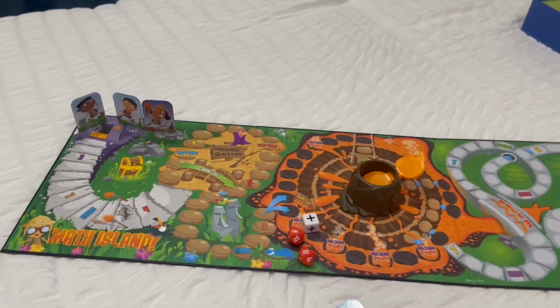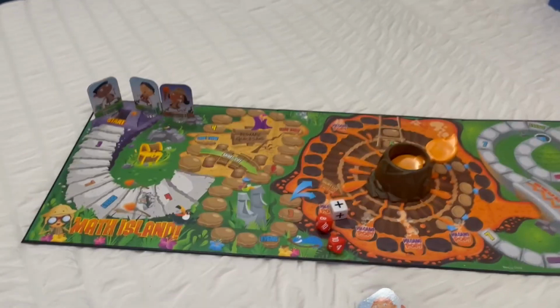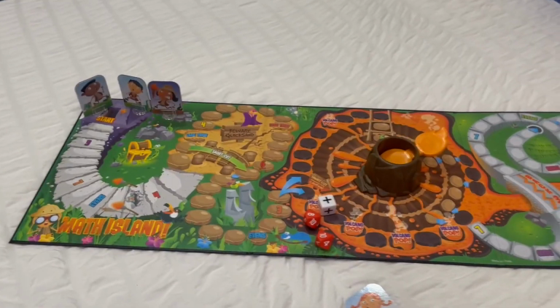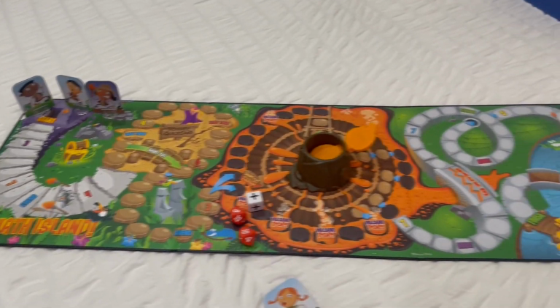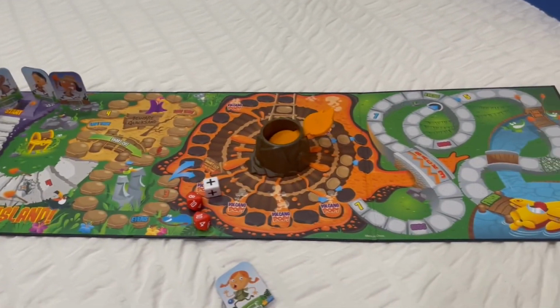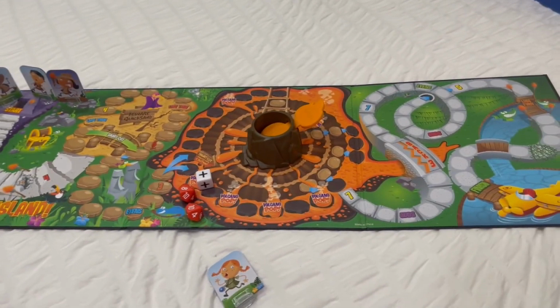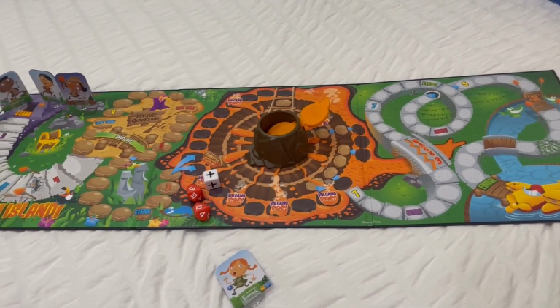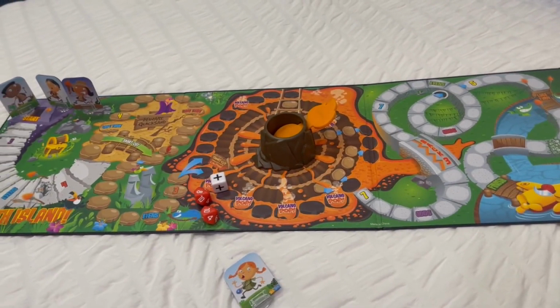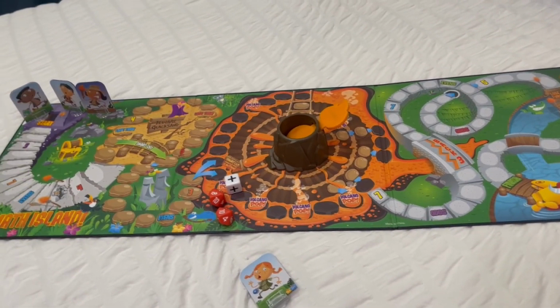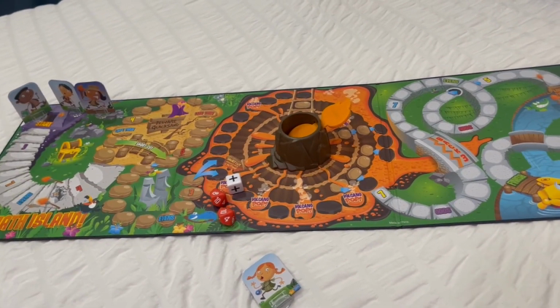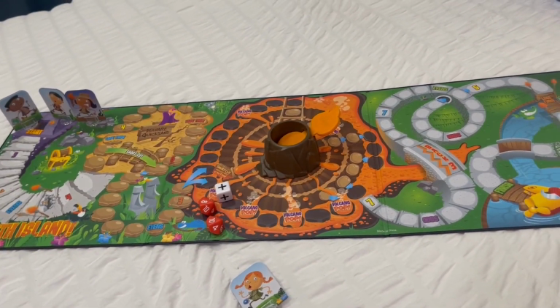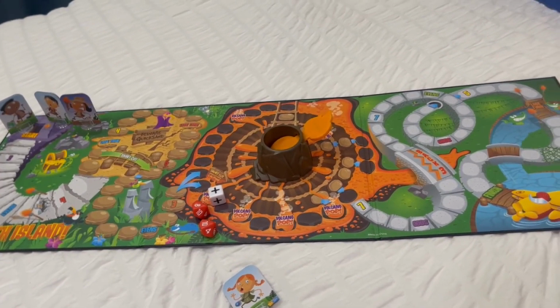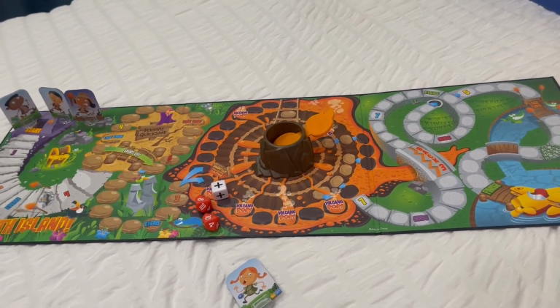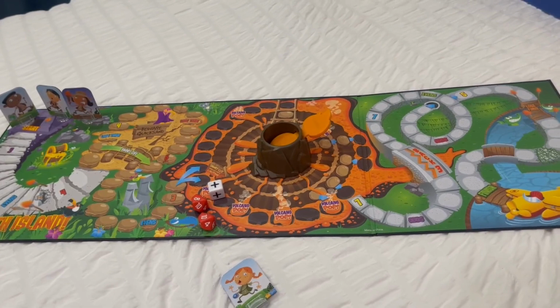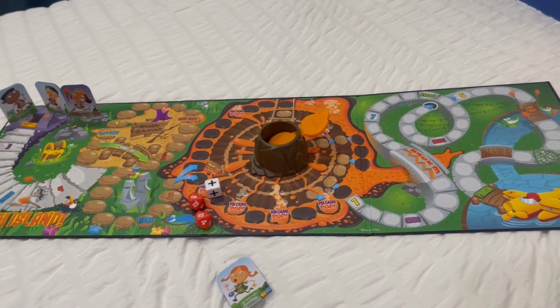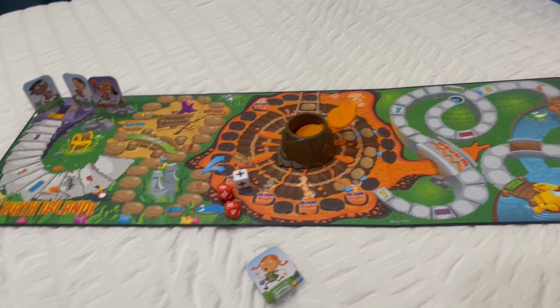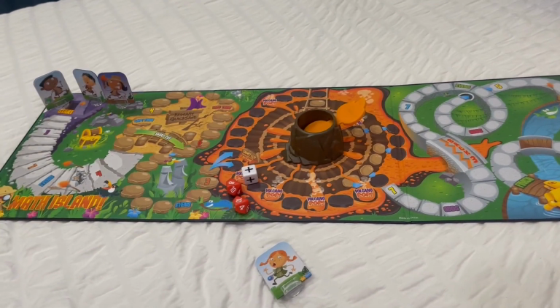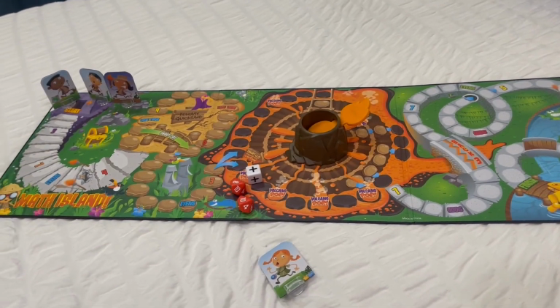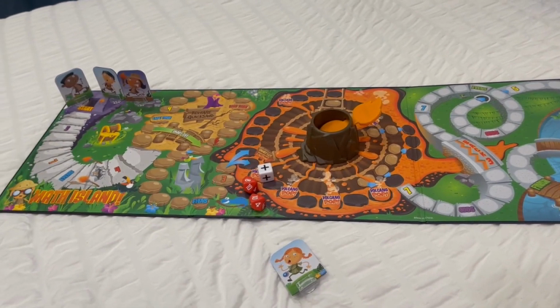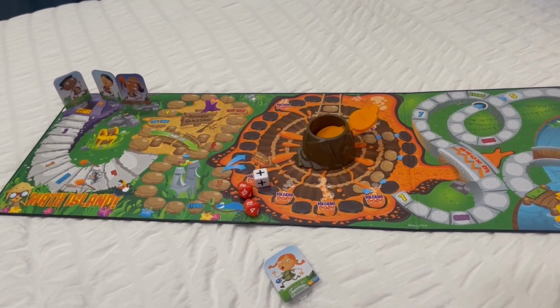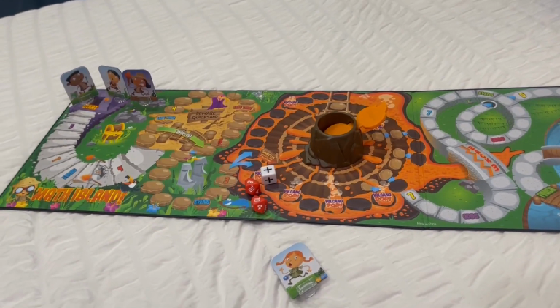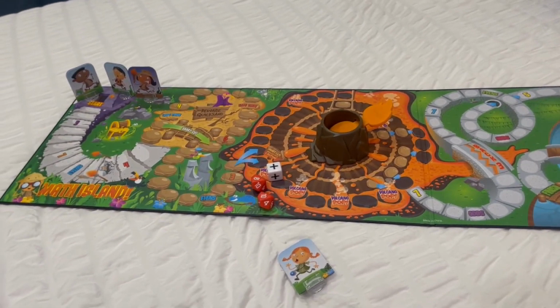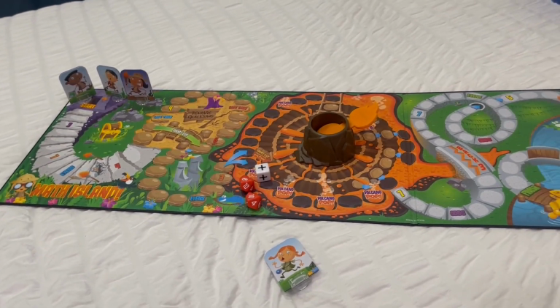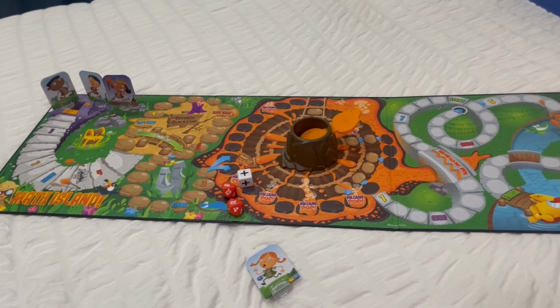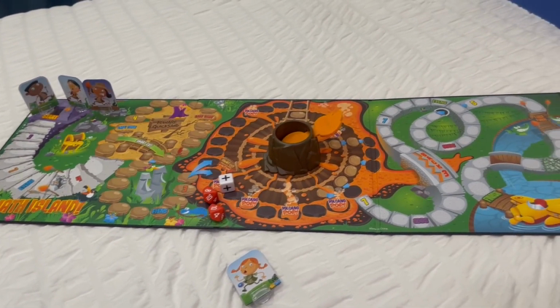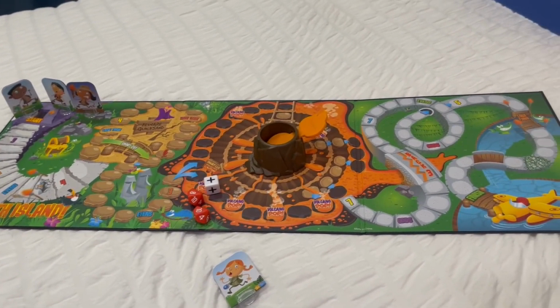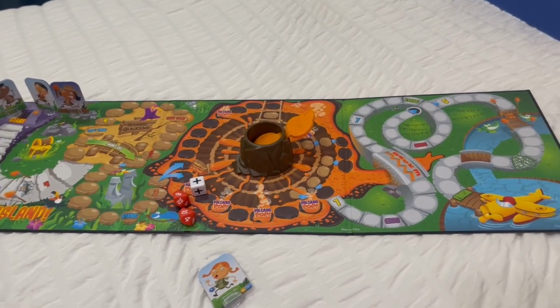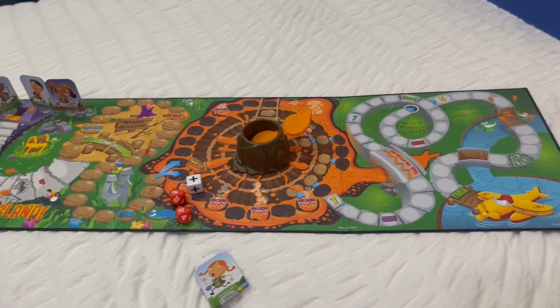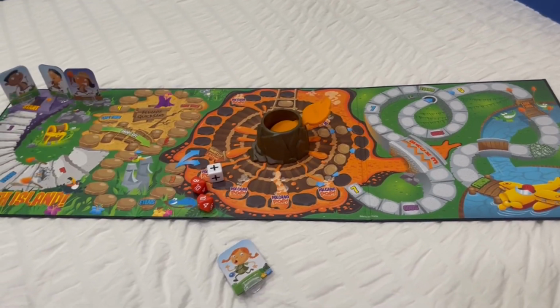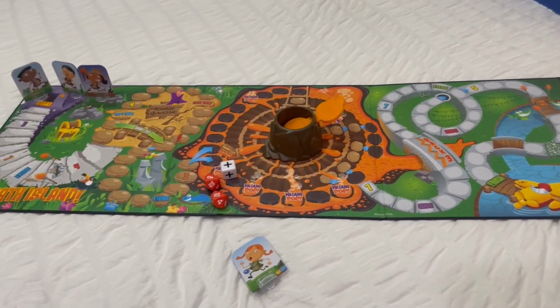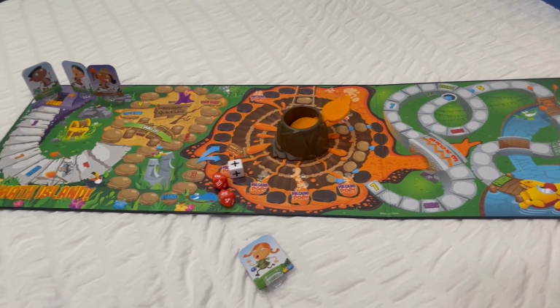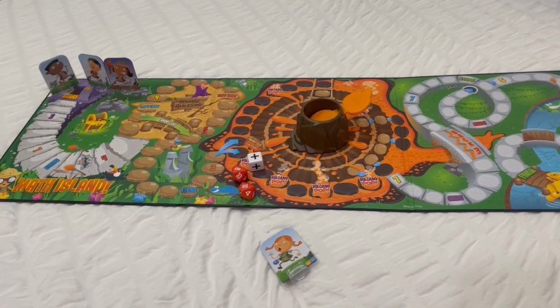Hey guys, Carrie here back with another video review. Today I'm reviewing this super fun kids math game. It's called Math Island and it is honestly one of my kids' favorite games. They ask to play with it all the time.